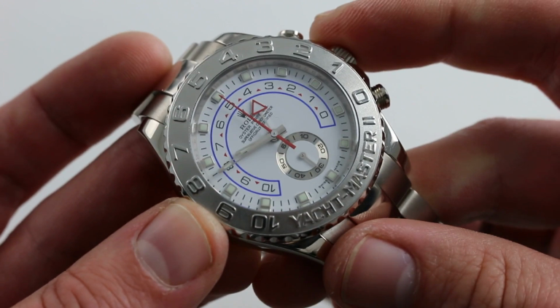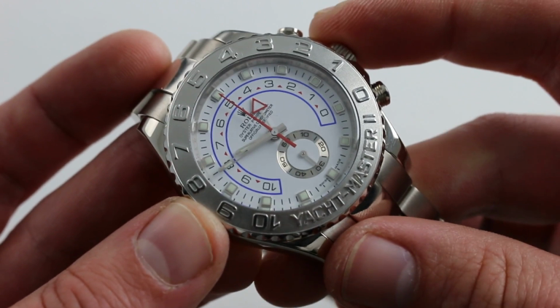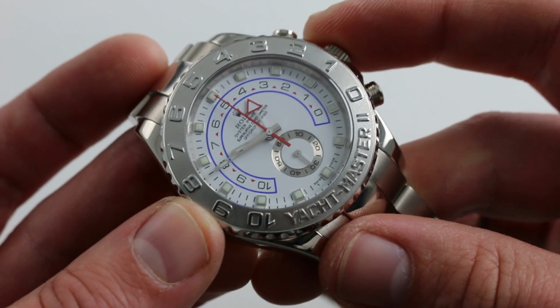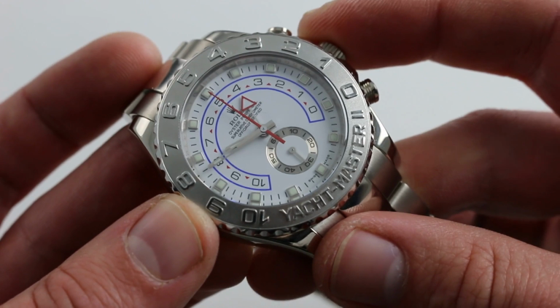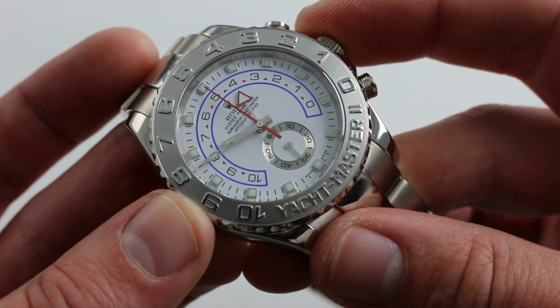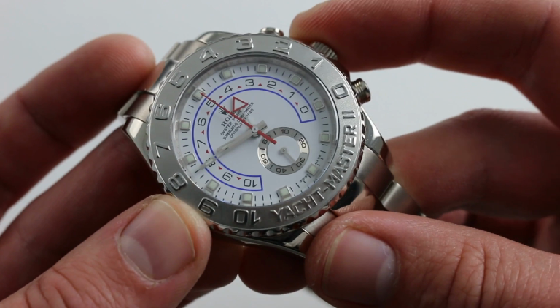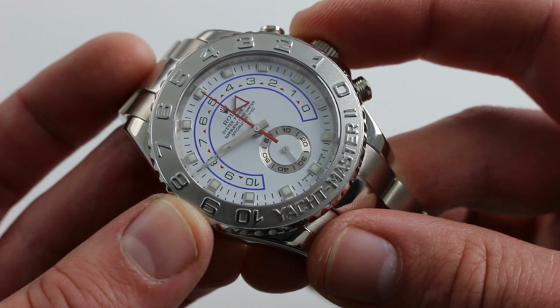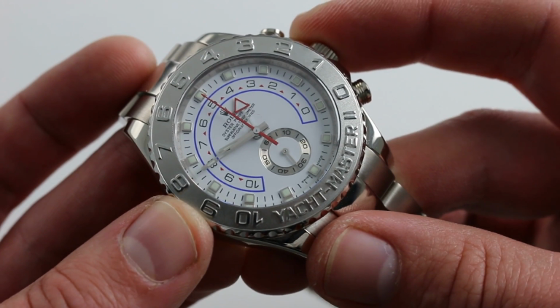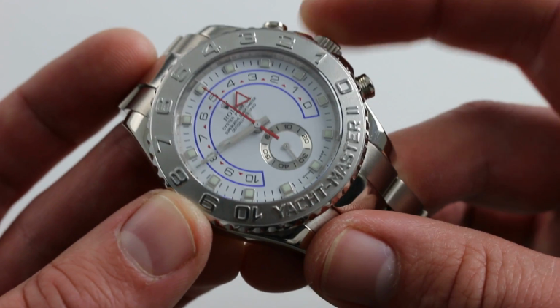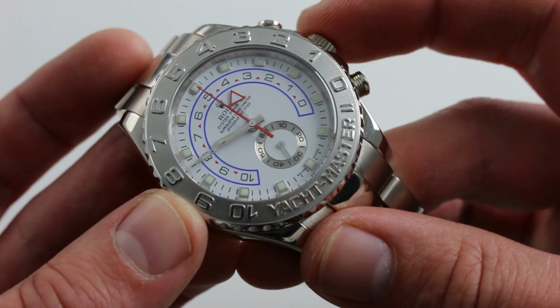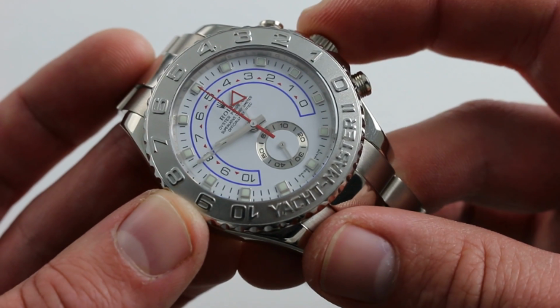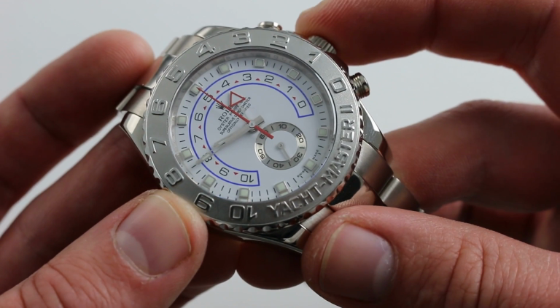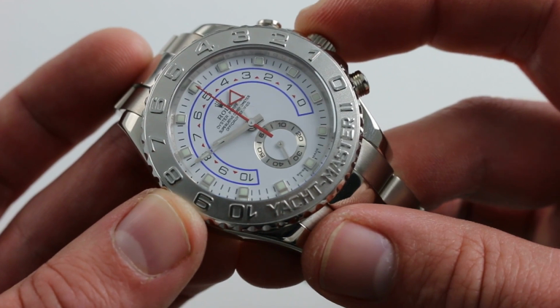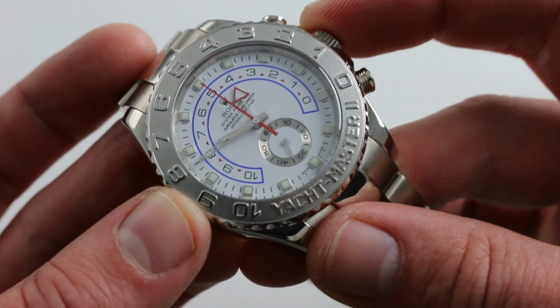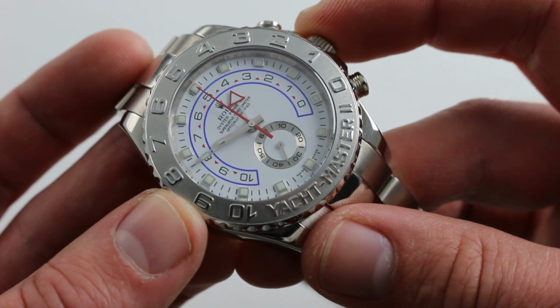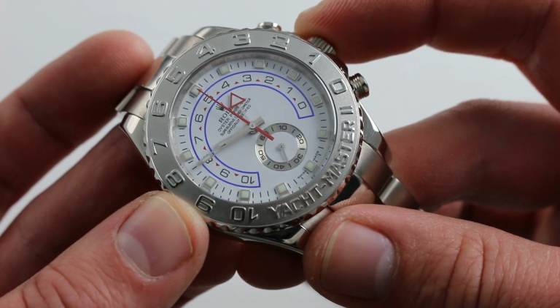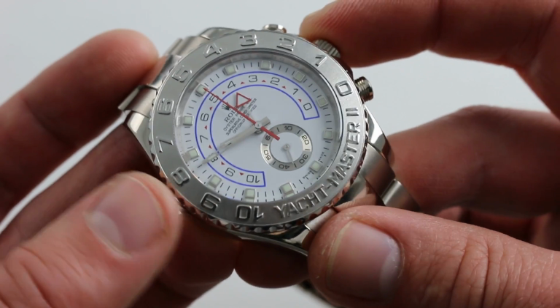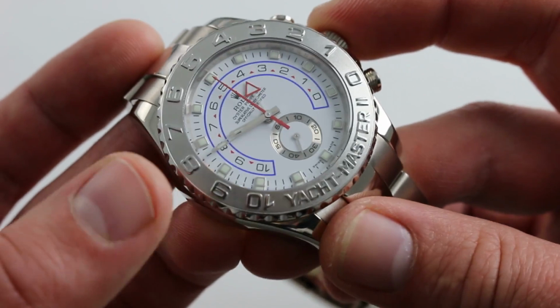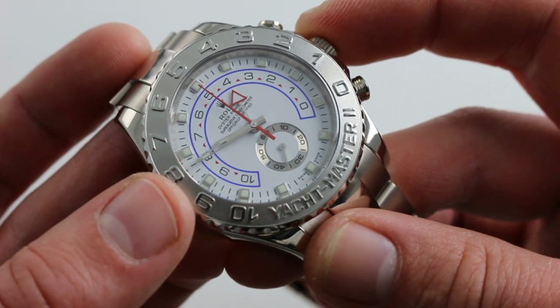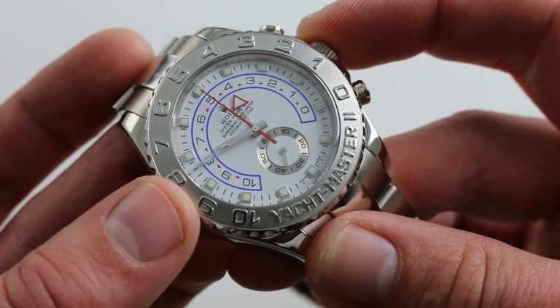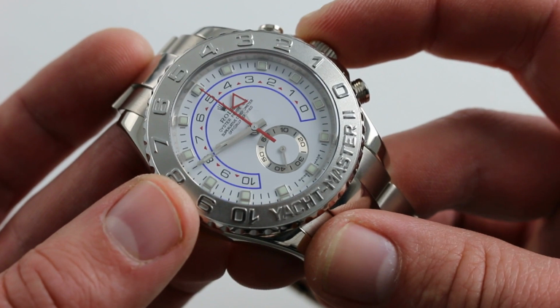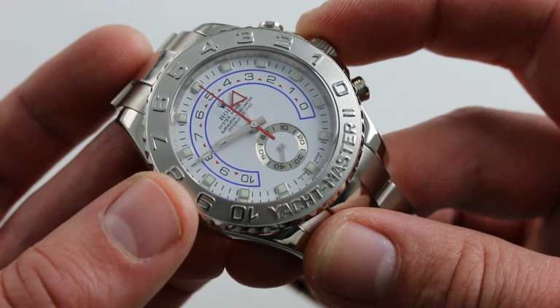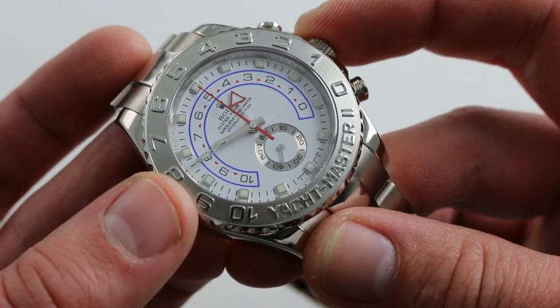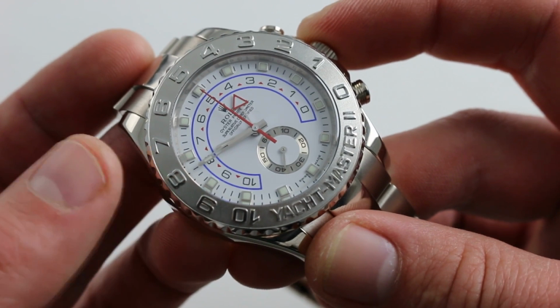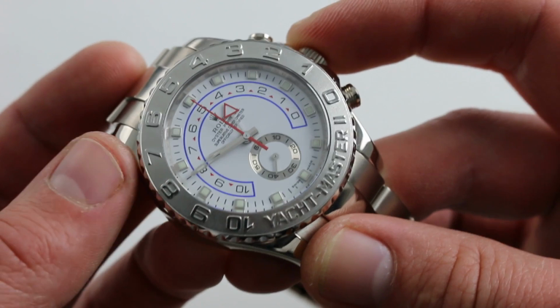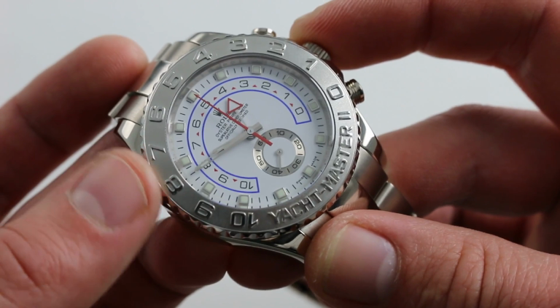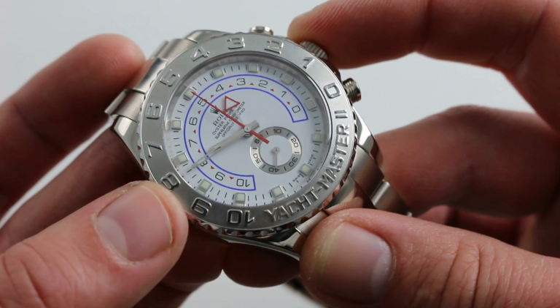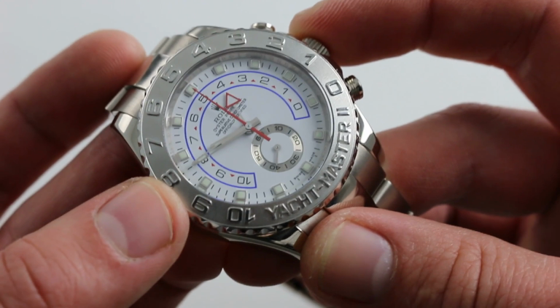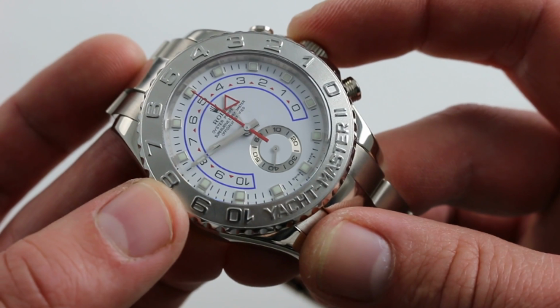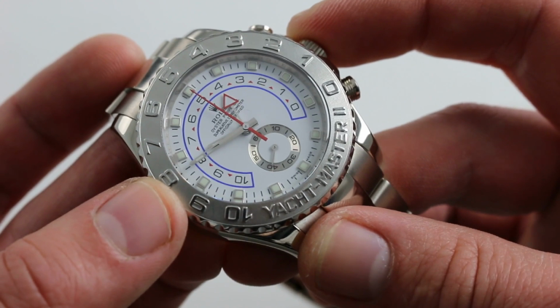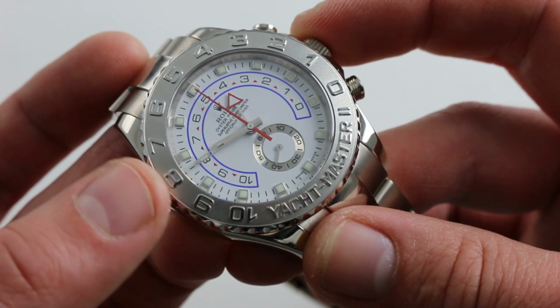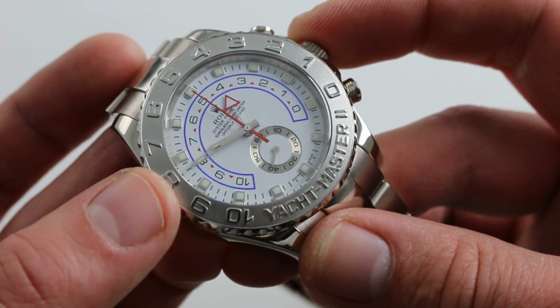Inside: 360 pieces, 48 jewels, 70-hour power reserve, automatic winding, chronometer-grade, caliber 4161 programmable countdown timer.